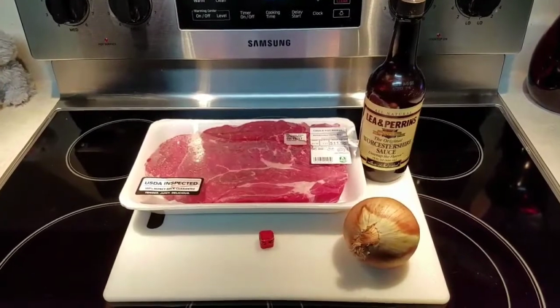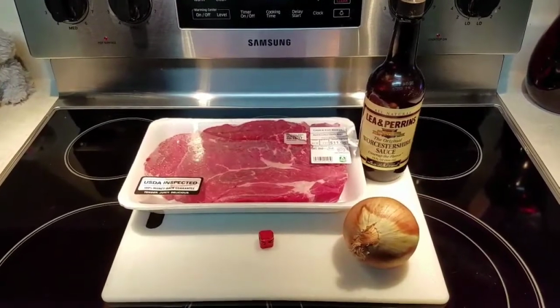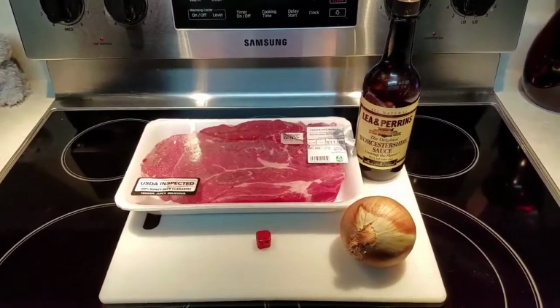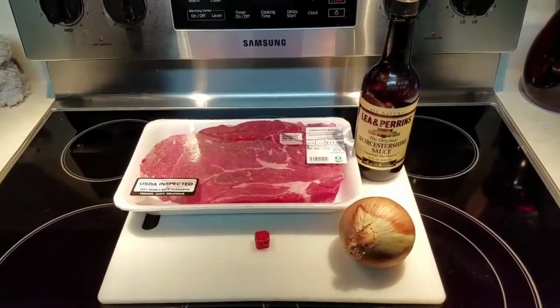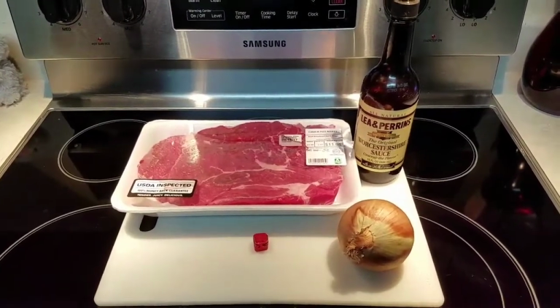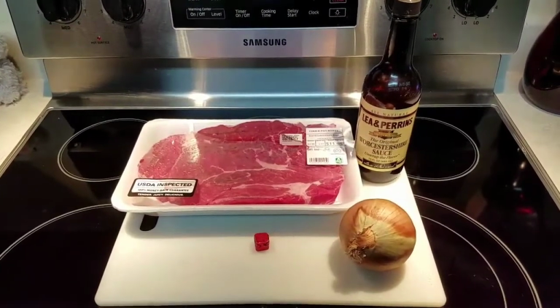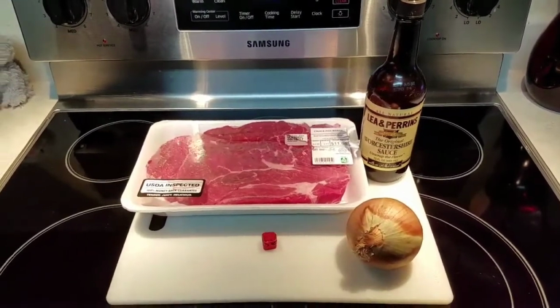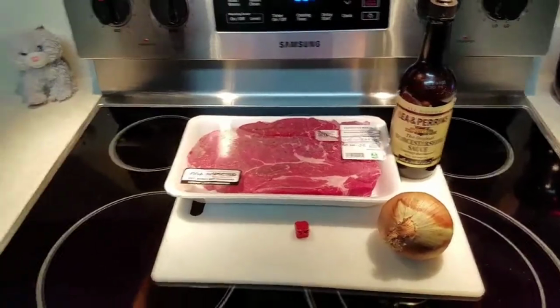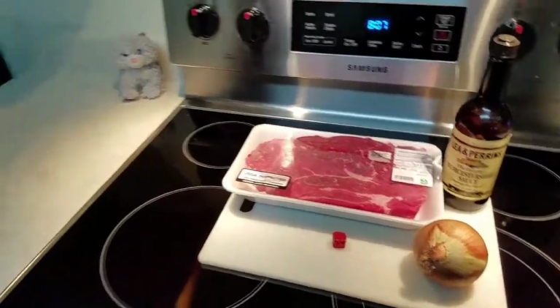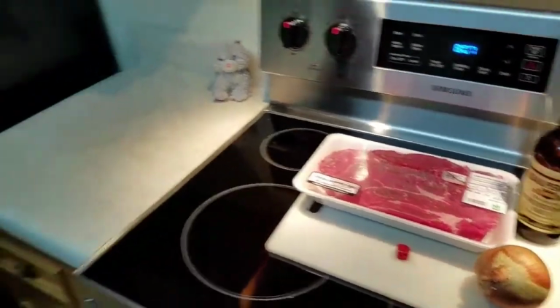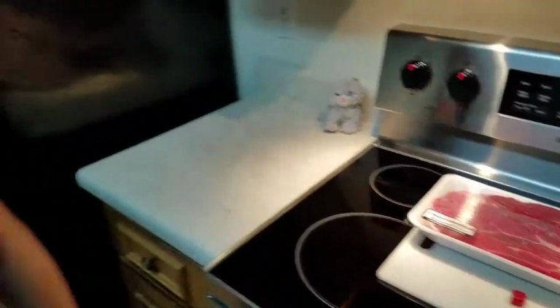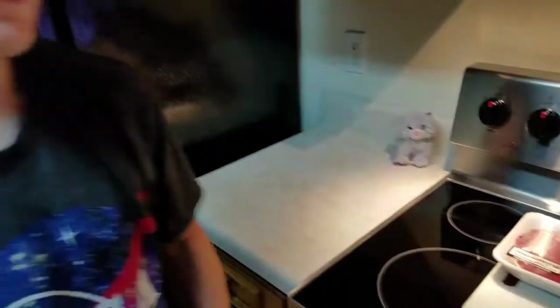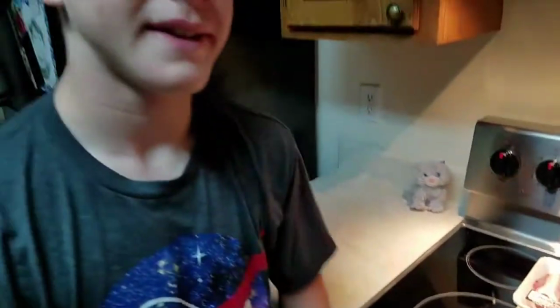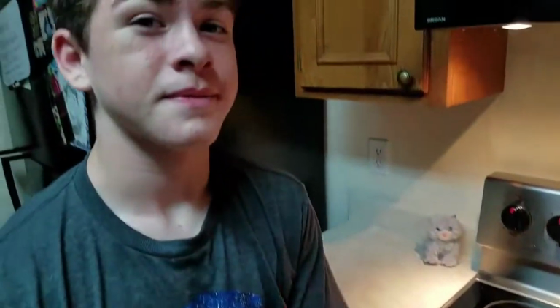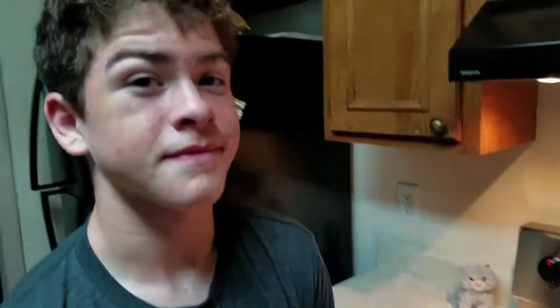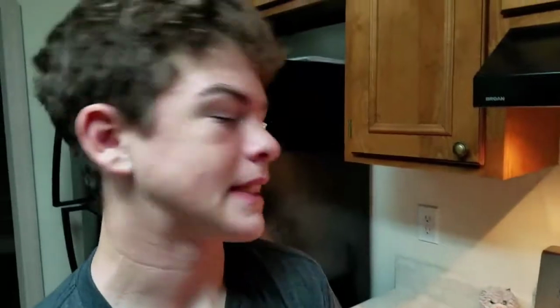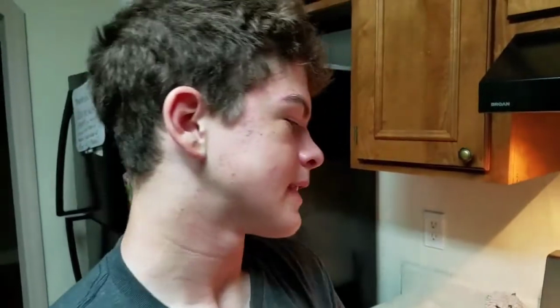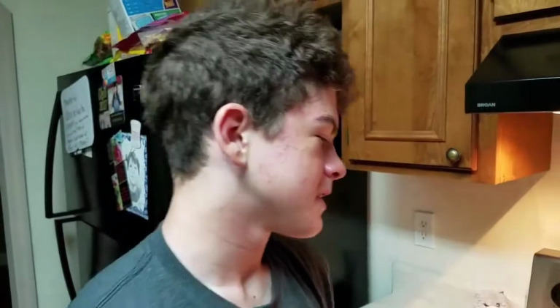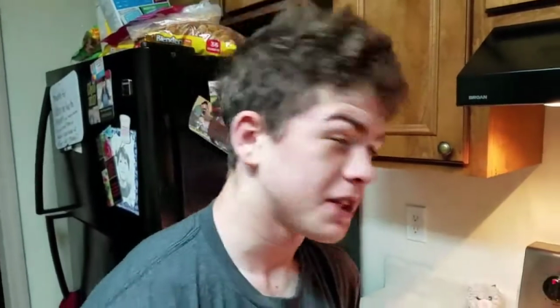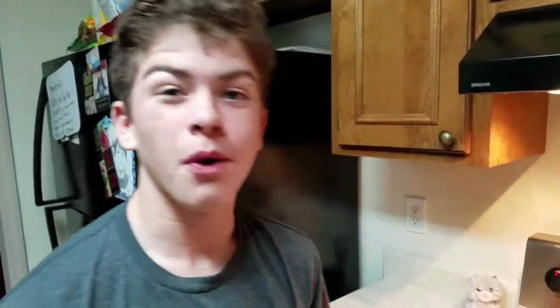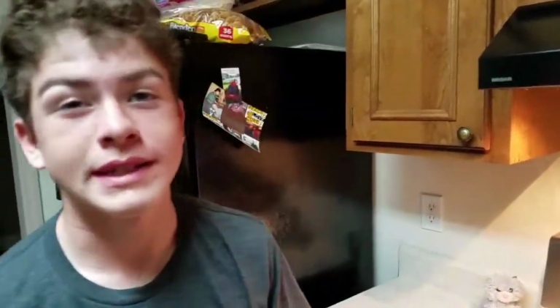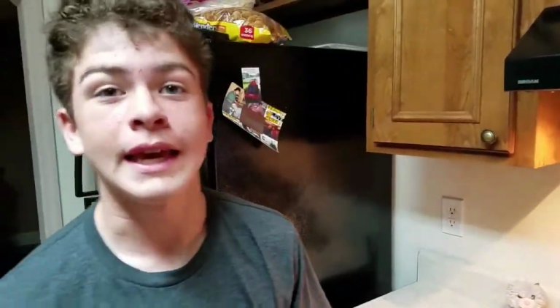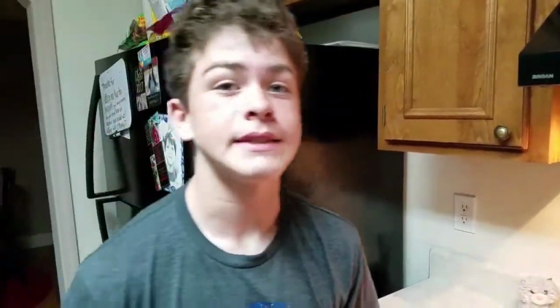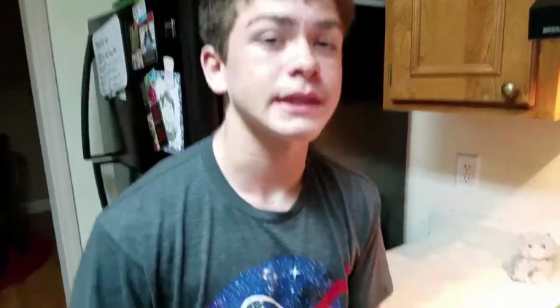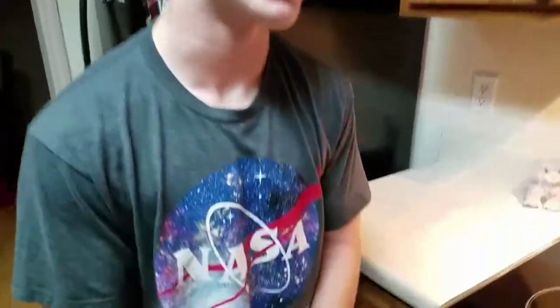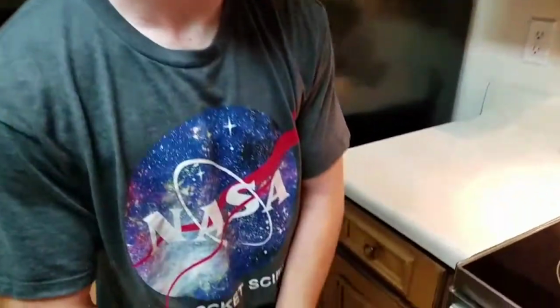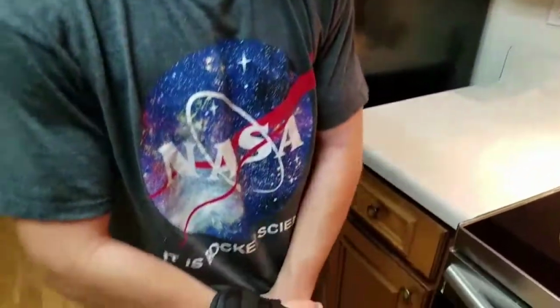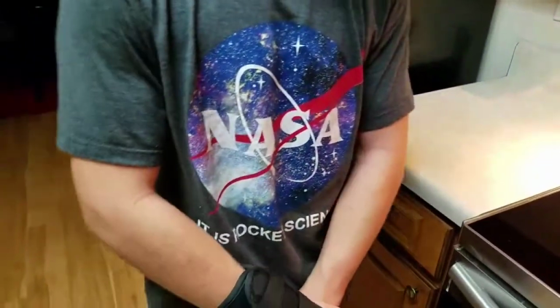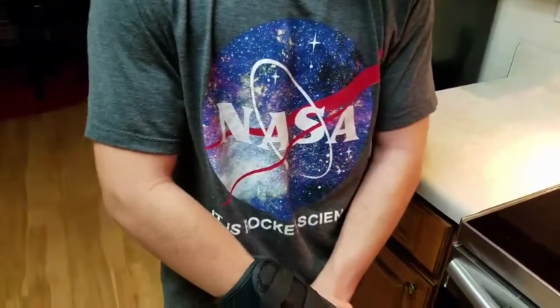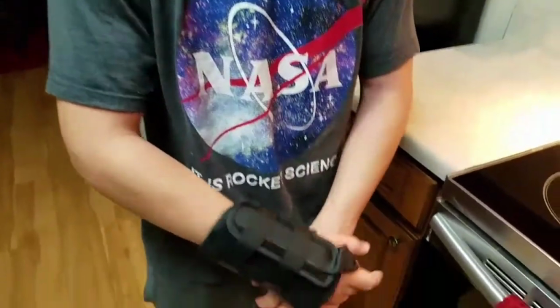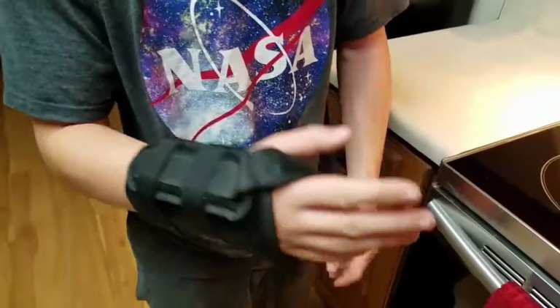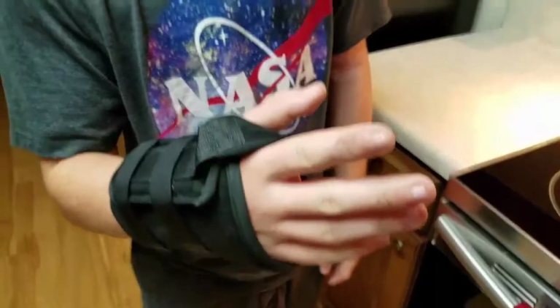Hey y'all, we are back again for another cooking video. This time I've got a guest in the kitchen. It's your boy, Wesley. Are you going to do any cooking today, Wes?